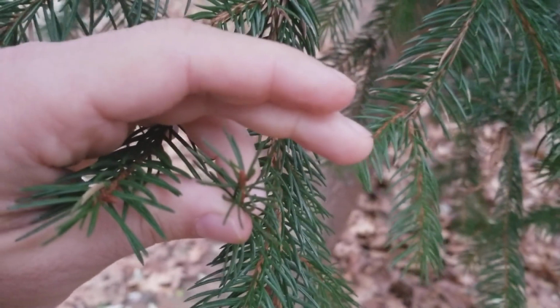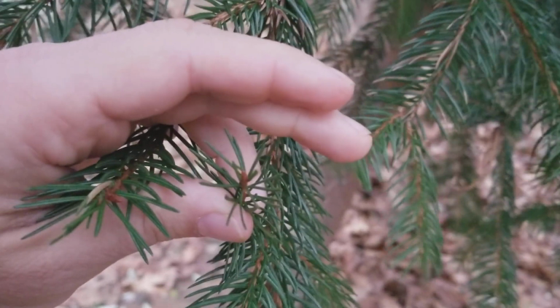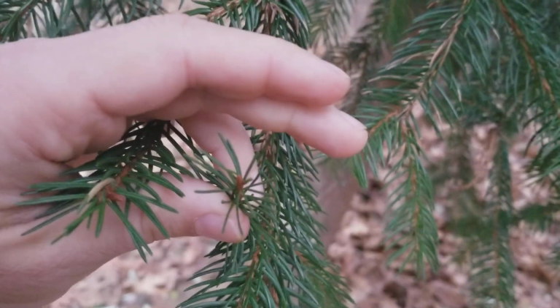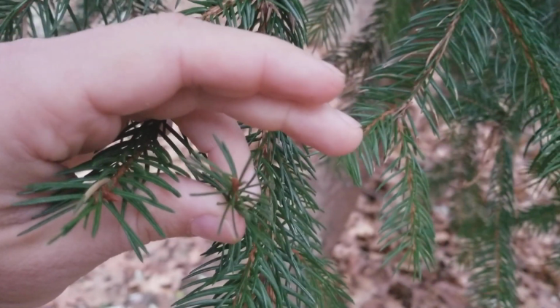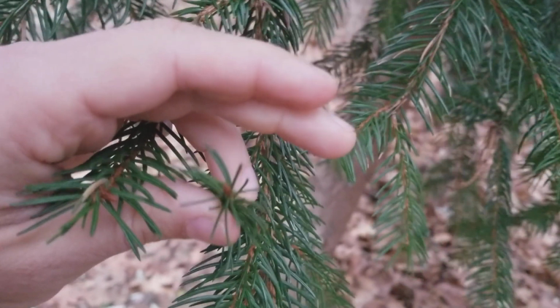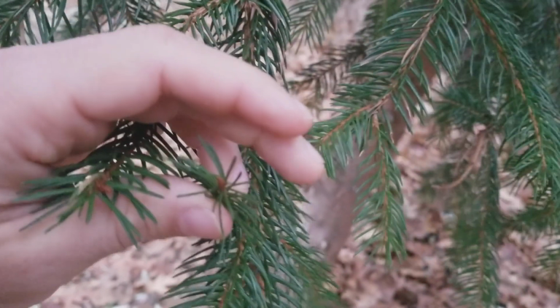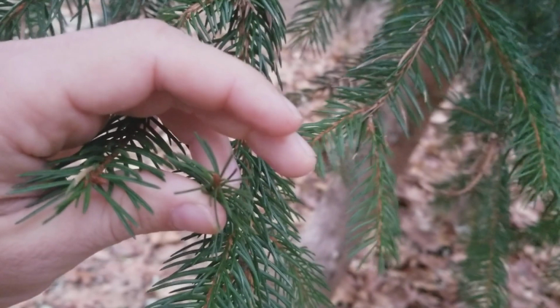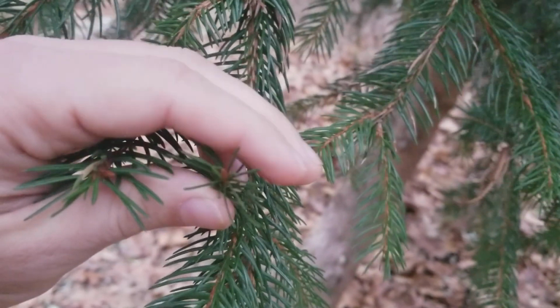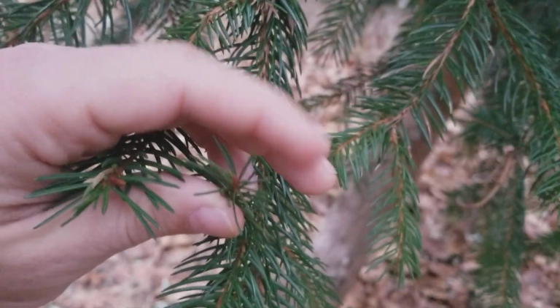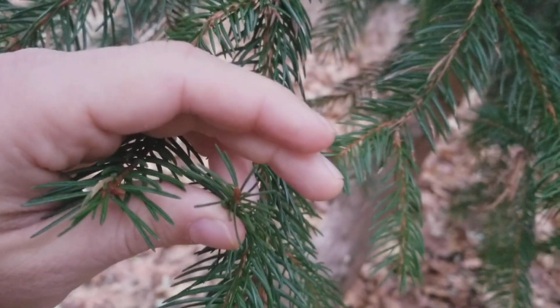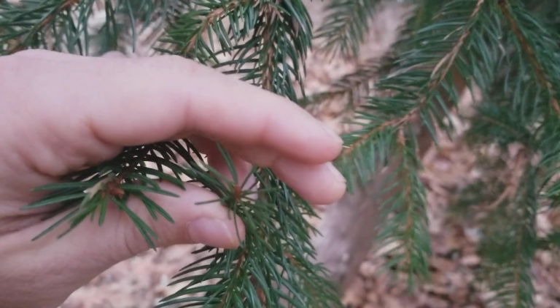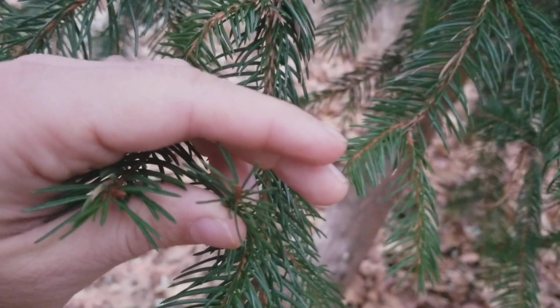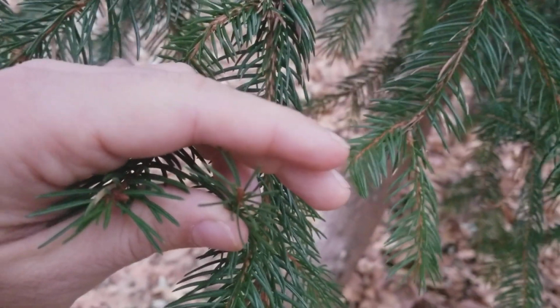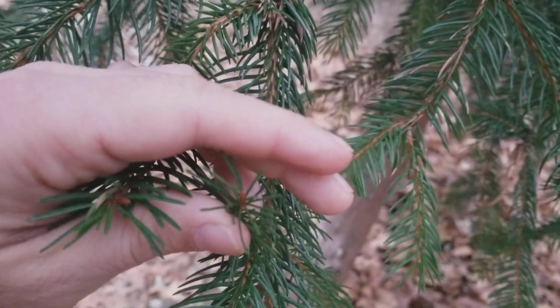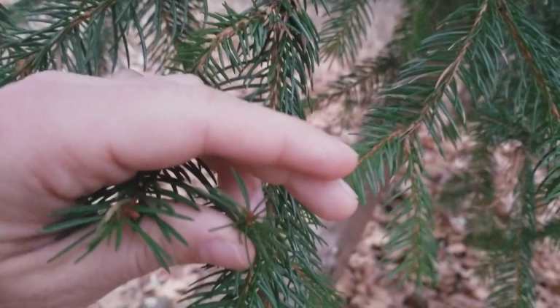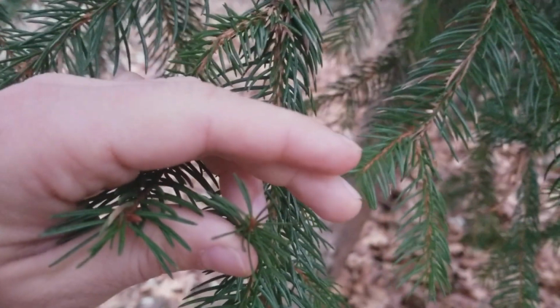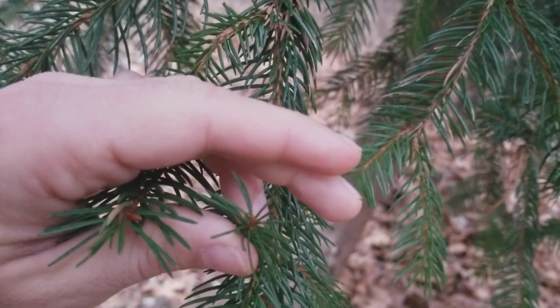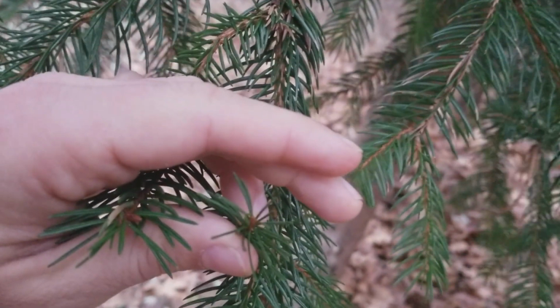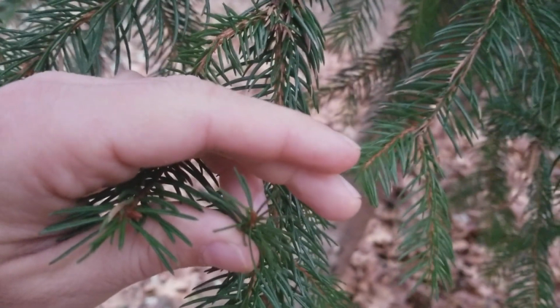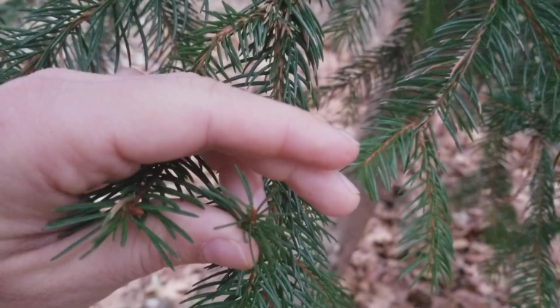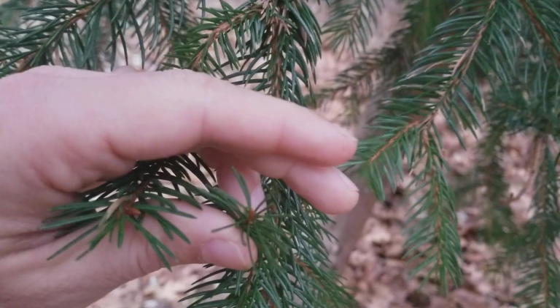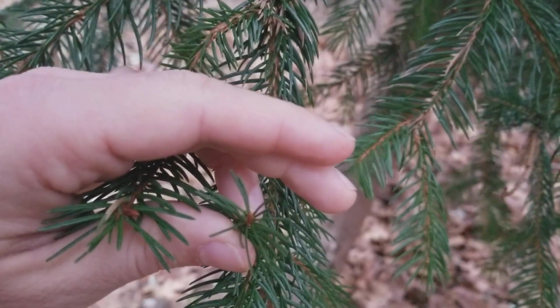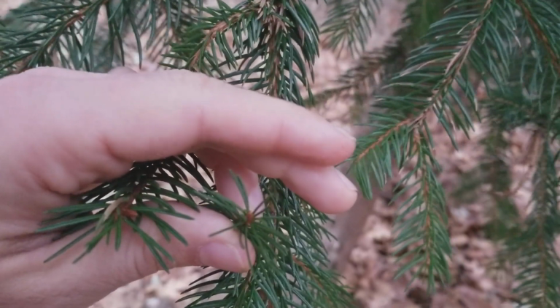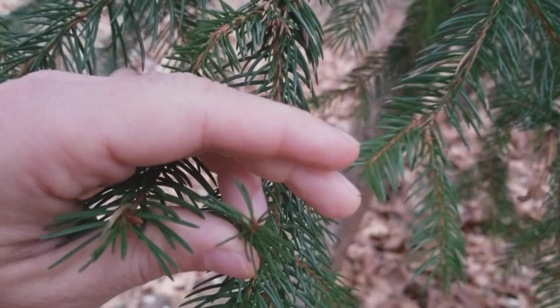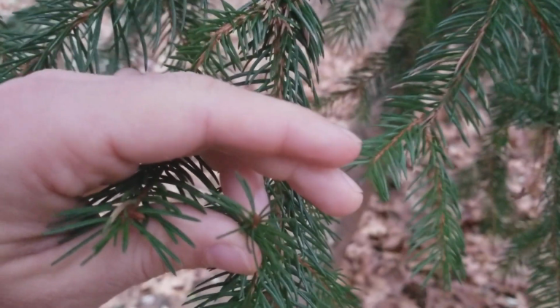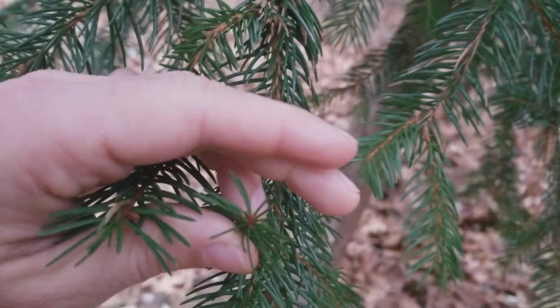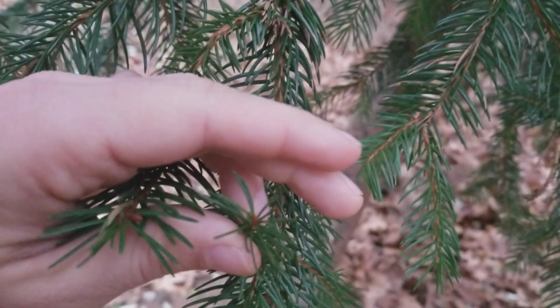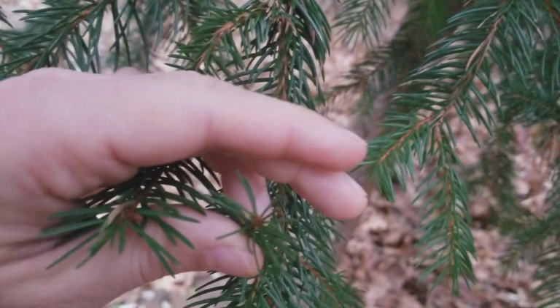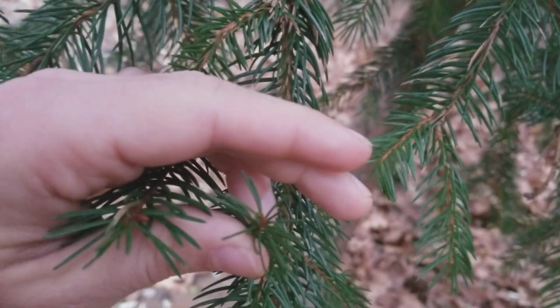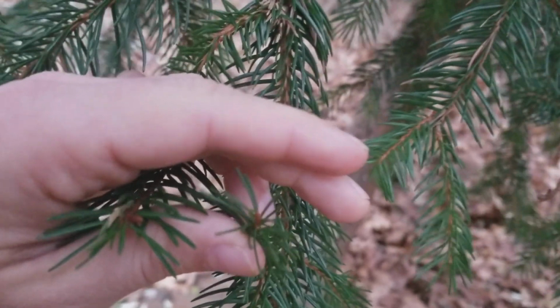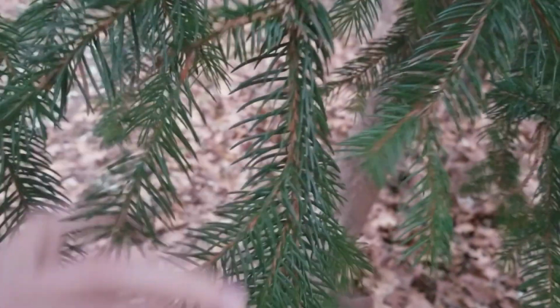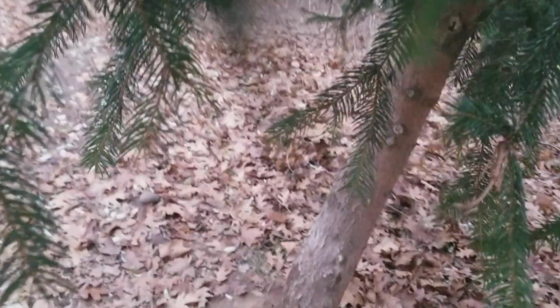So those are the primary identification features to at least indicate that it's a spruce. And then you can look at other things such as the cone or the general tree shape to tell you what type of spruce it is.